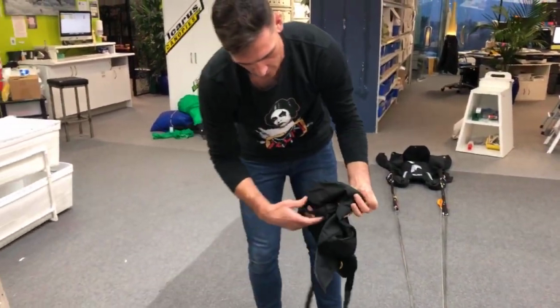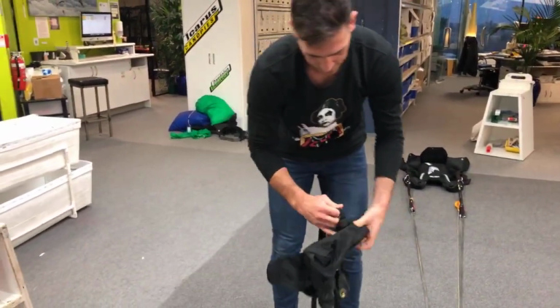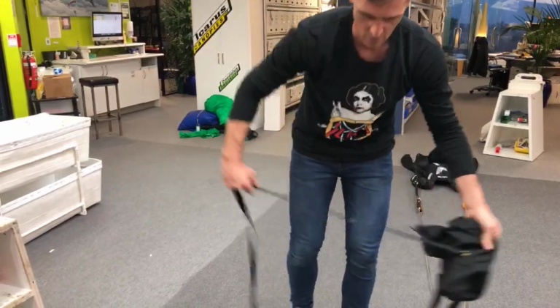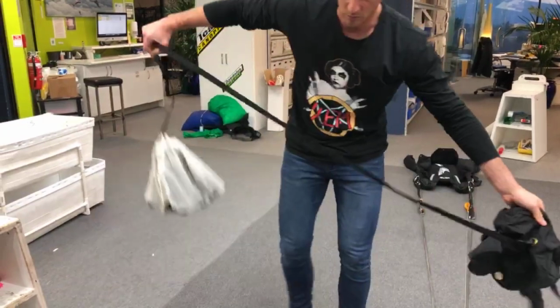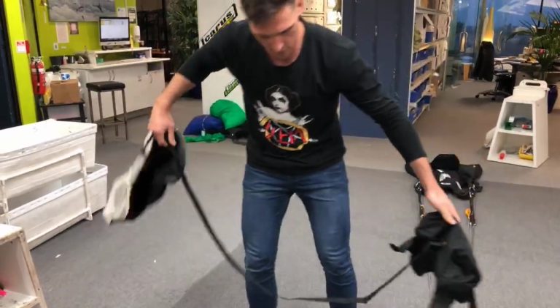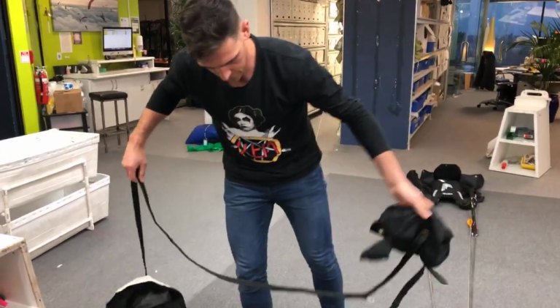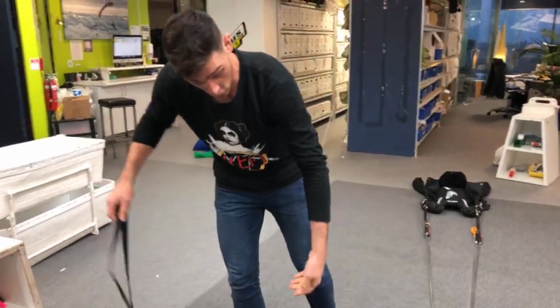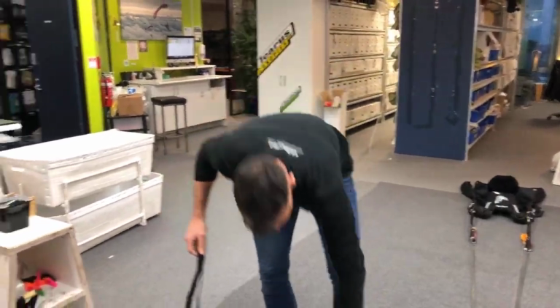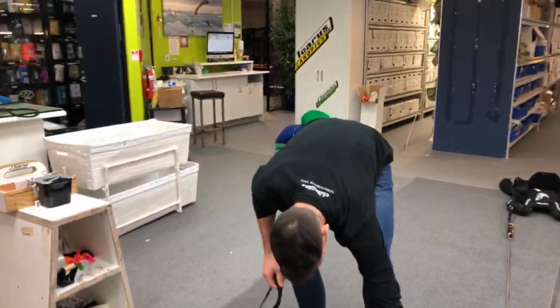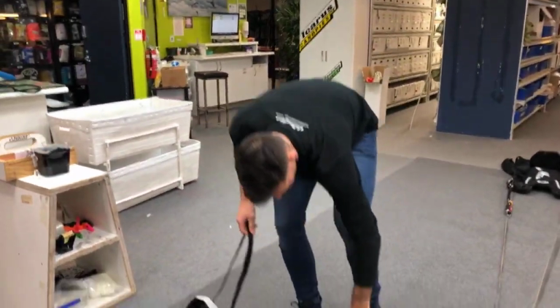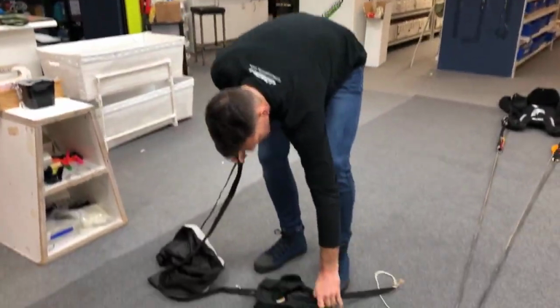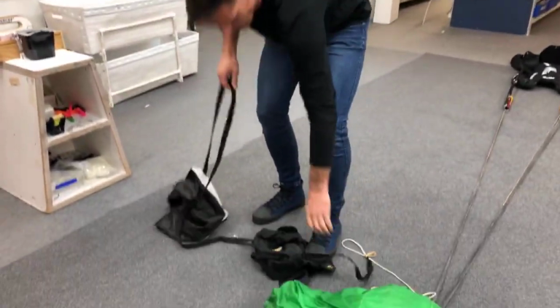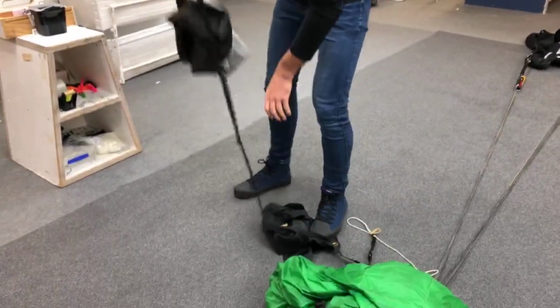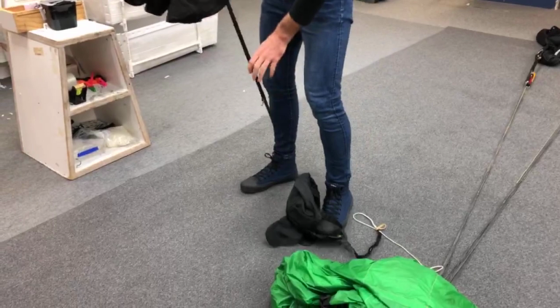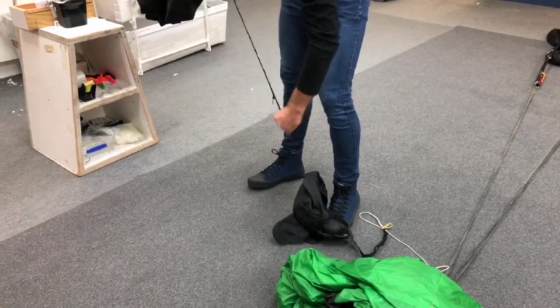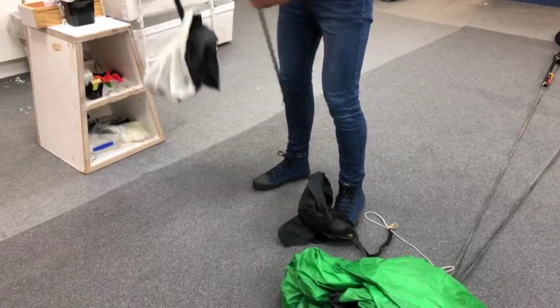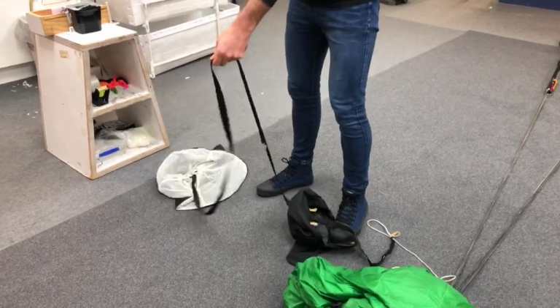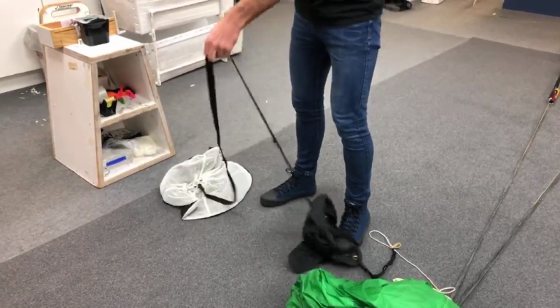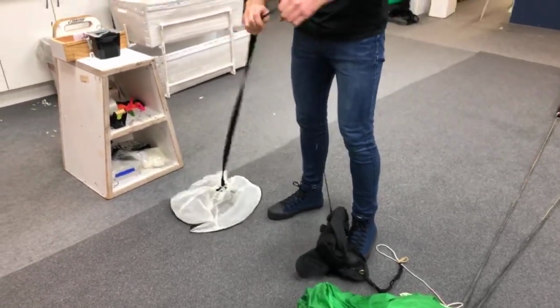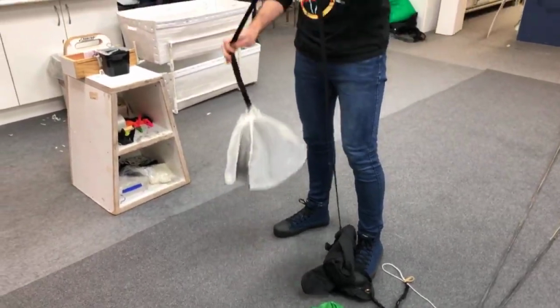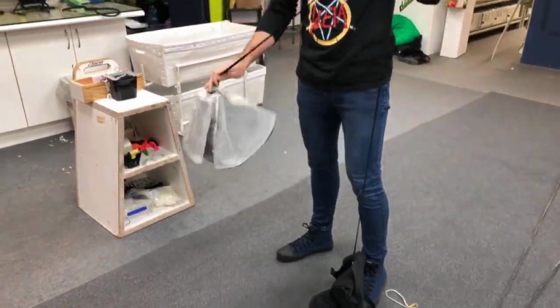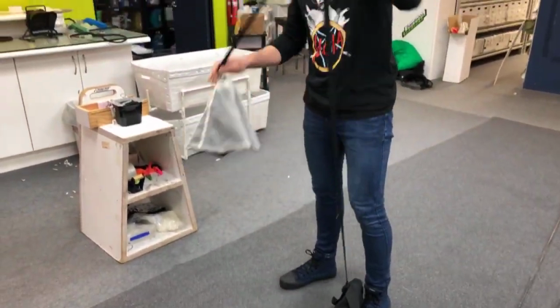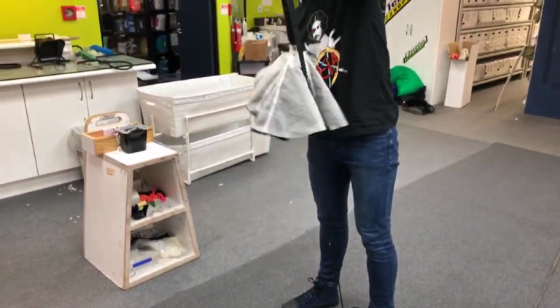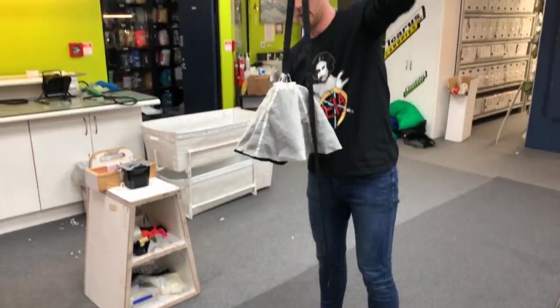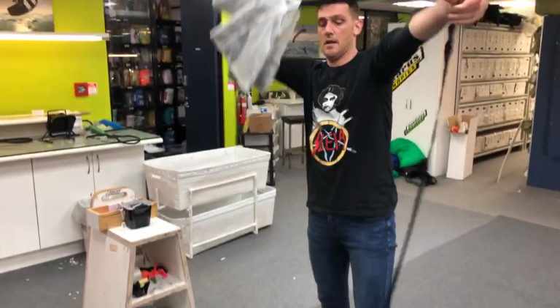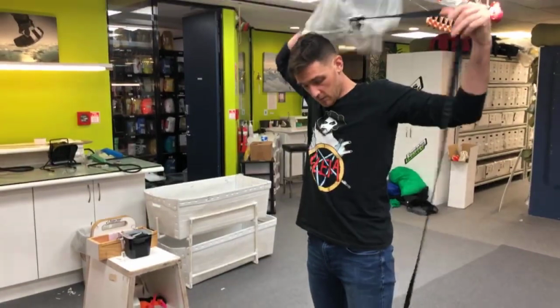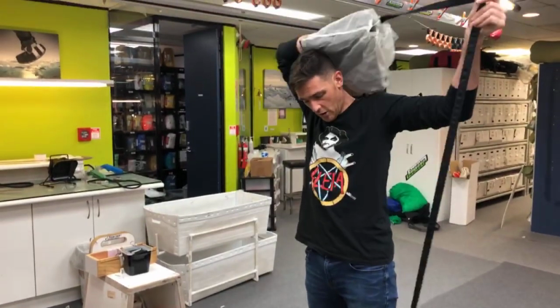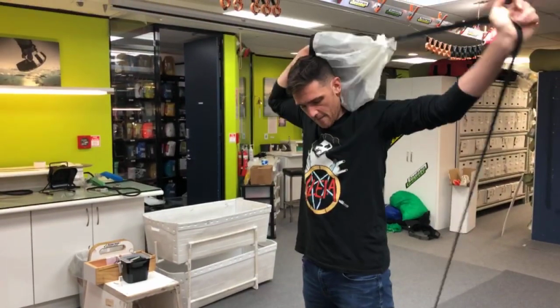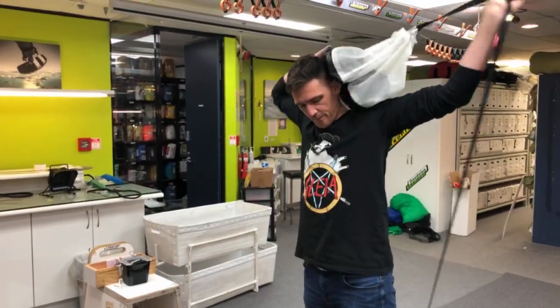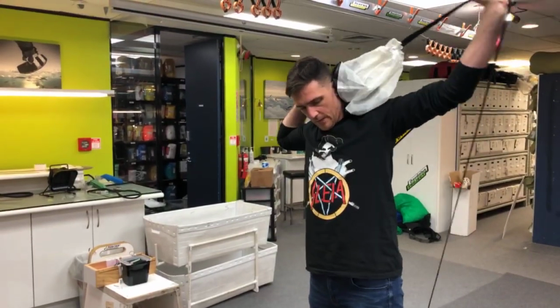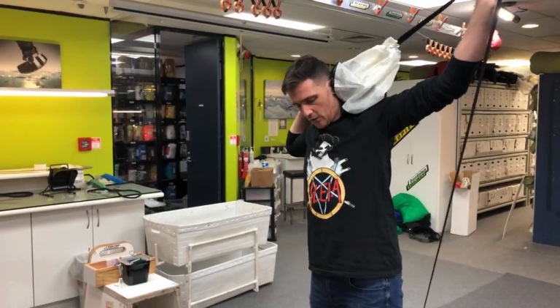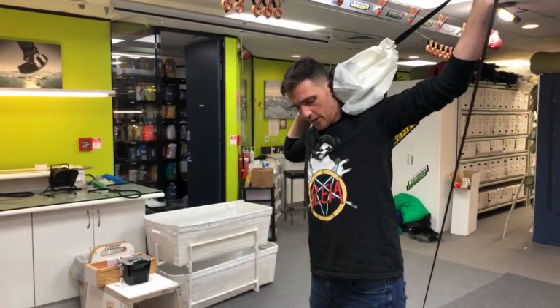Keeping this out to the side, what we want to do is cock our pilot tube. Just going to cock that and make sure it's all good to go.